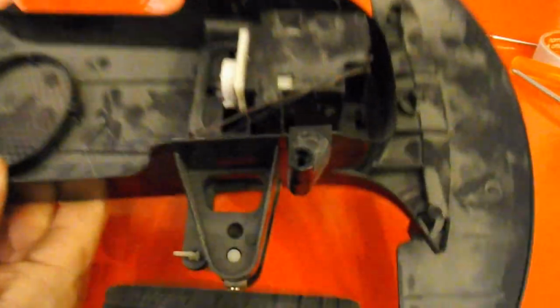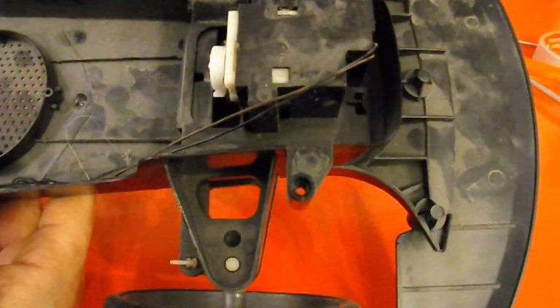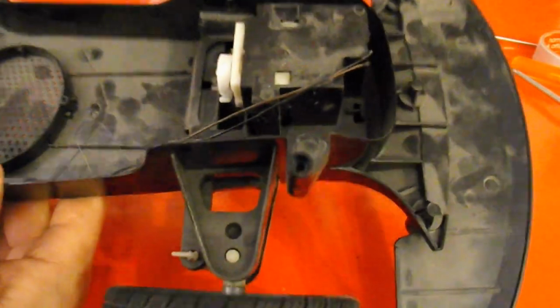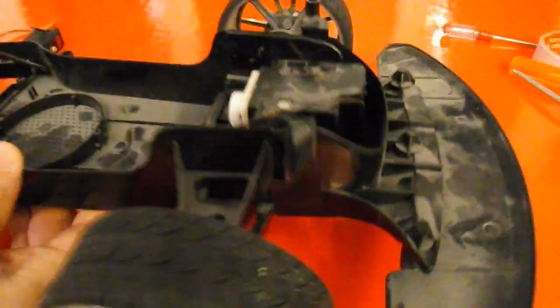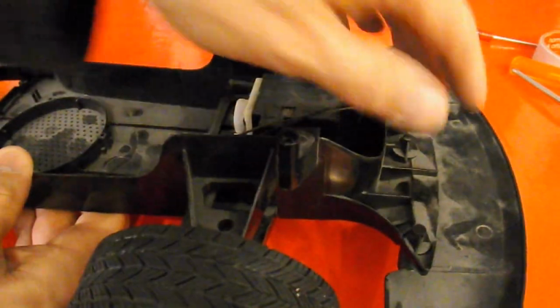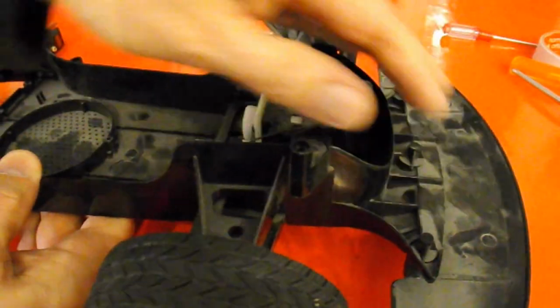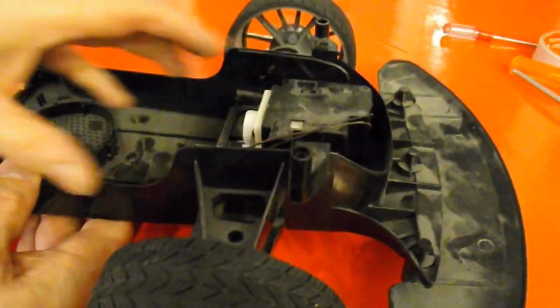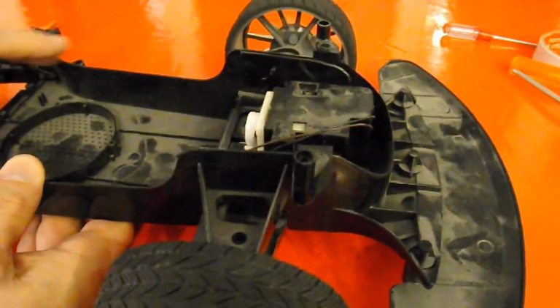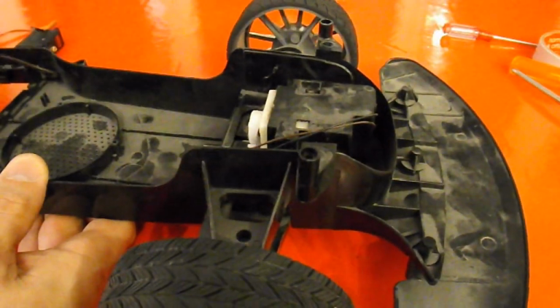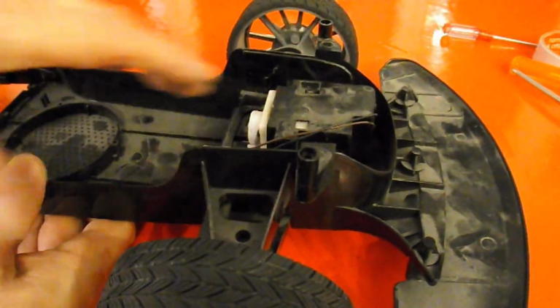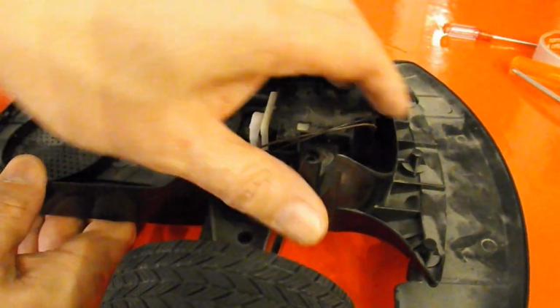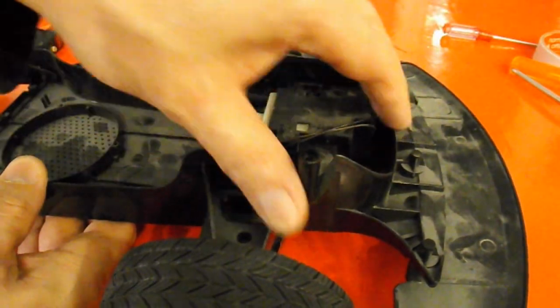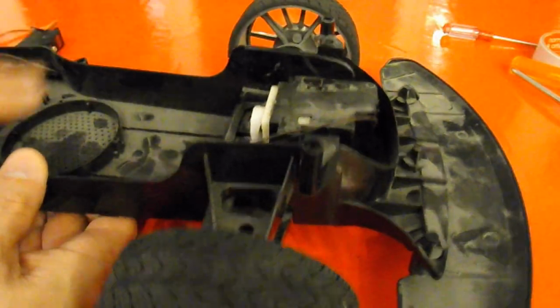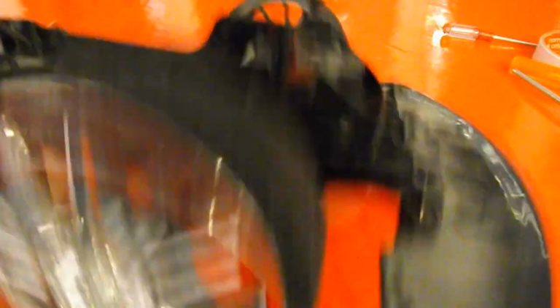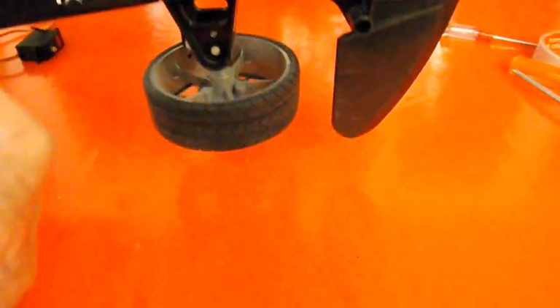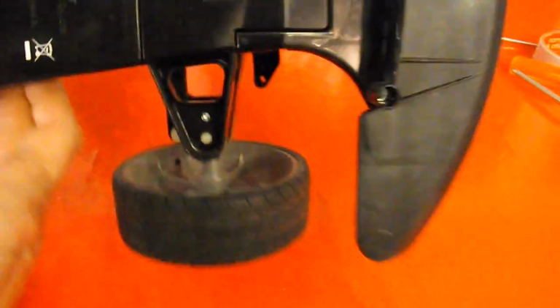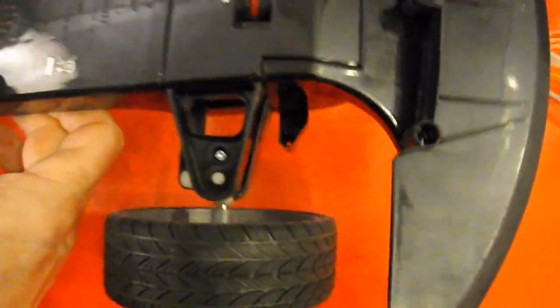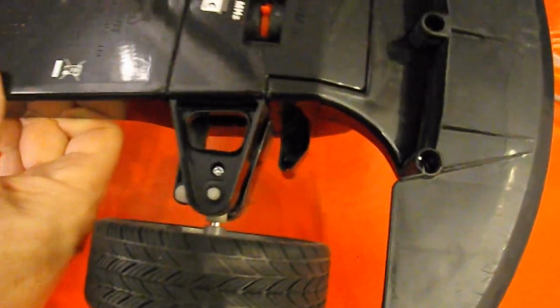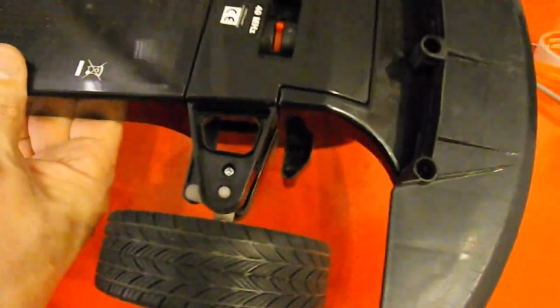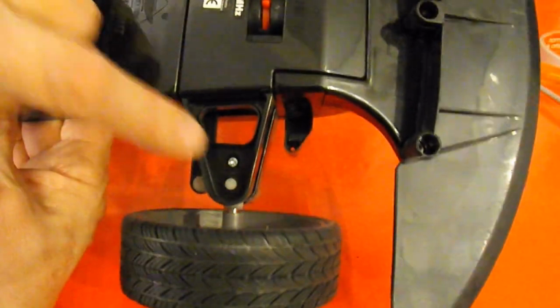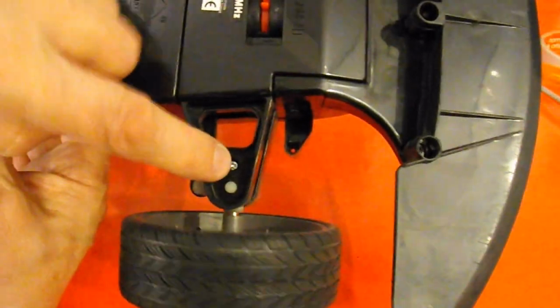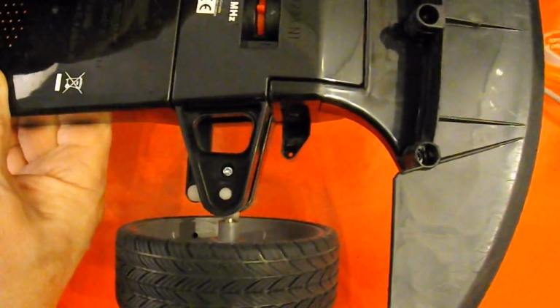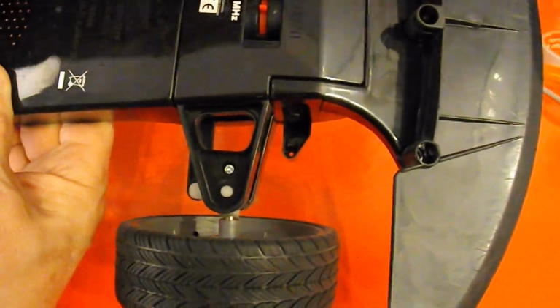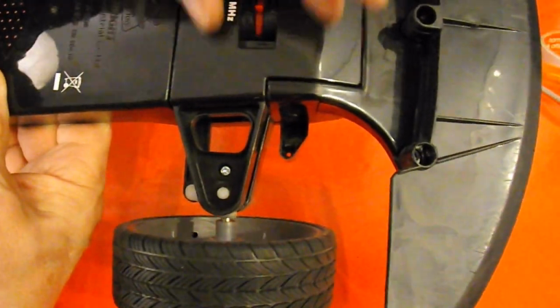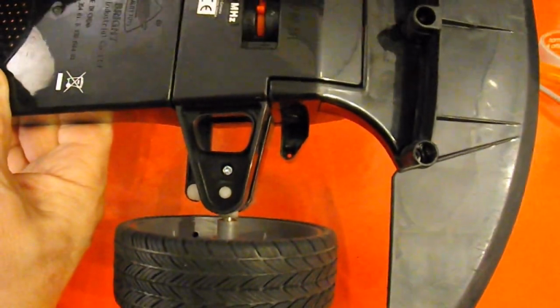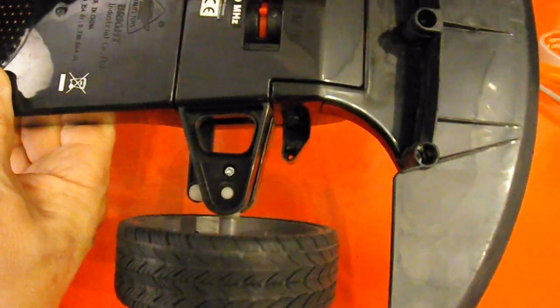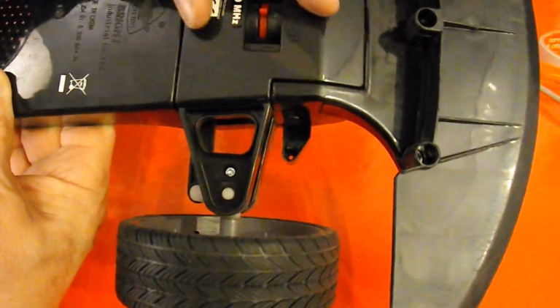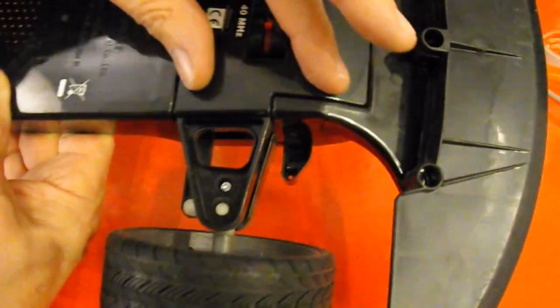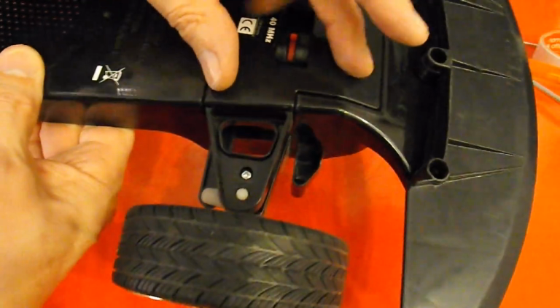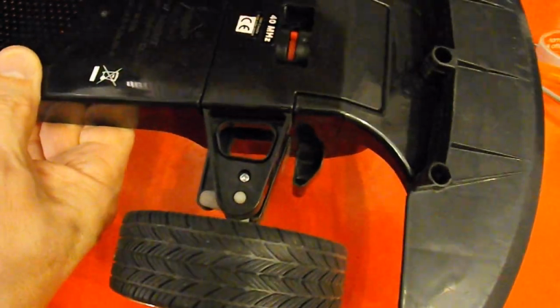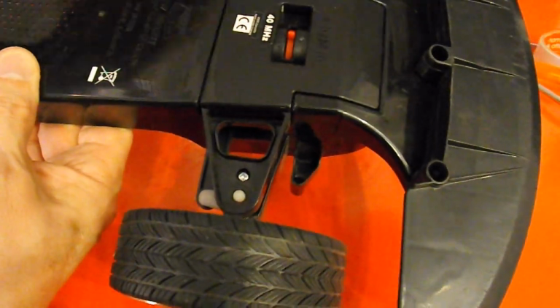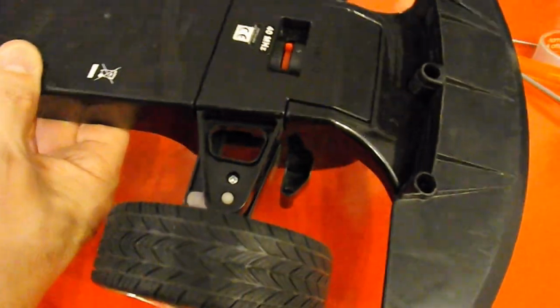I've been having a look at it. All of this area is a single plastic casting. So the only access in there is to undo these two screws, and it looks like that piece will then lift out.